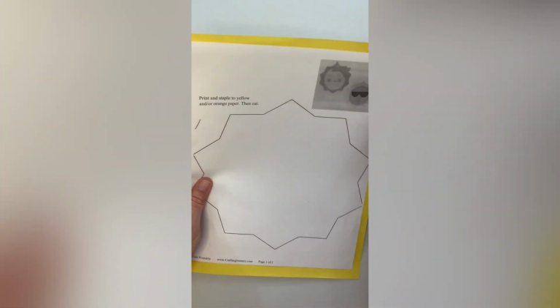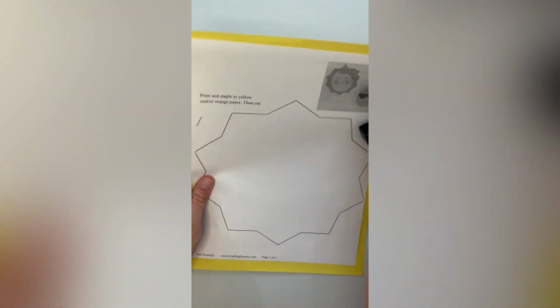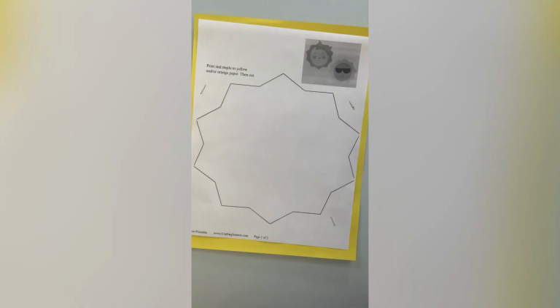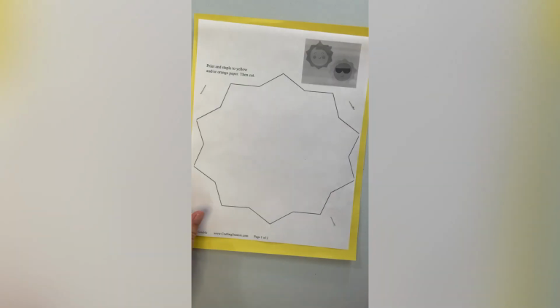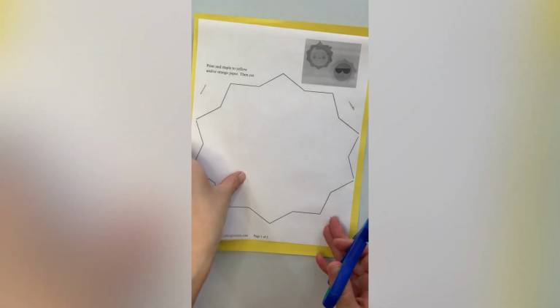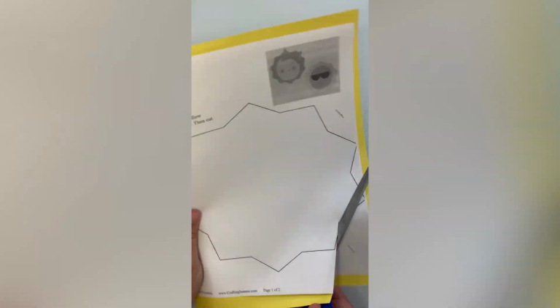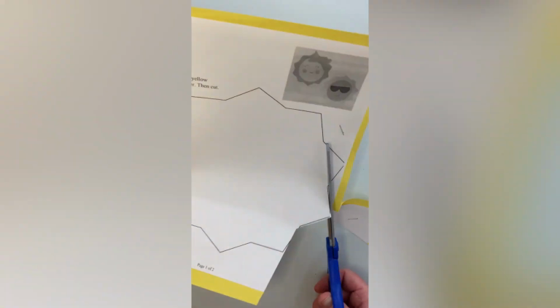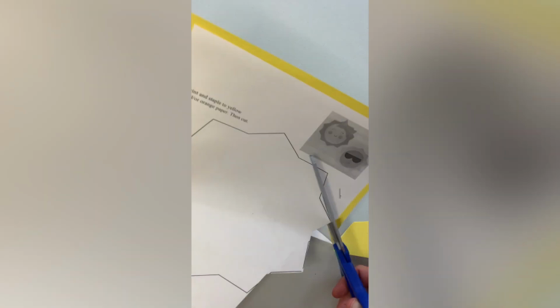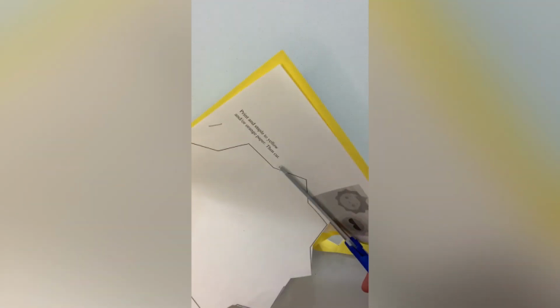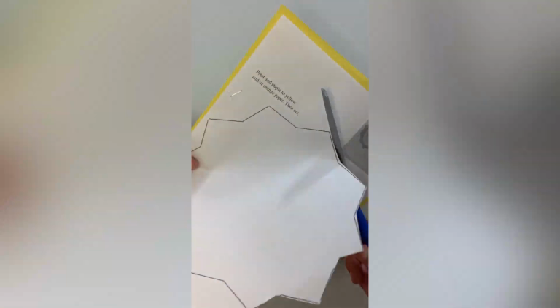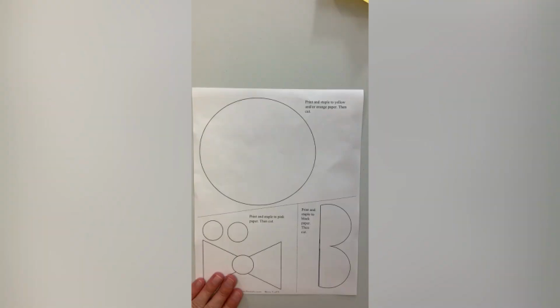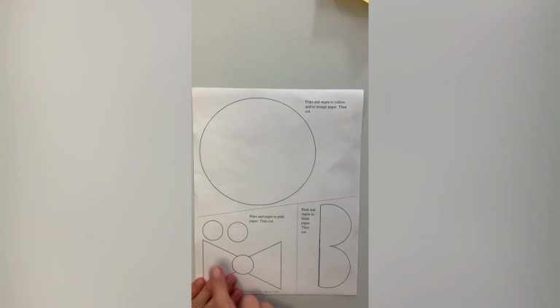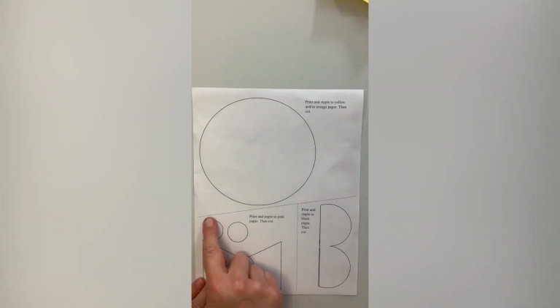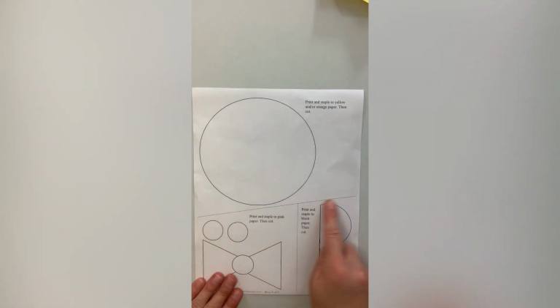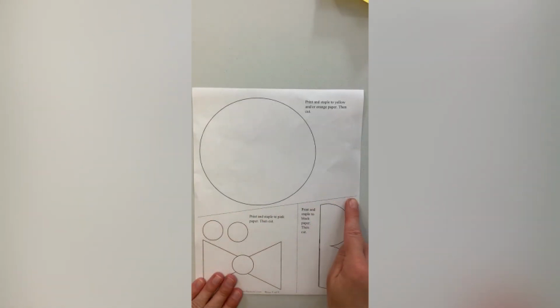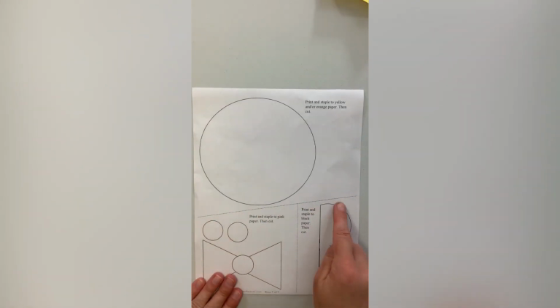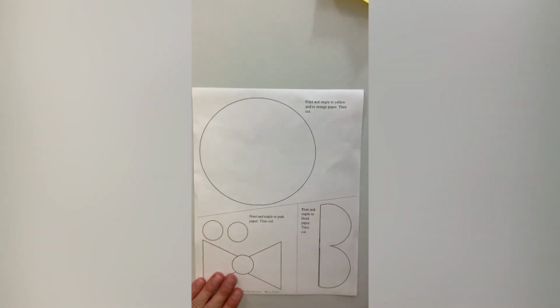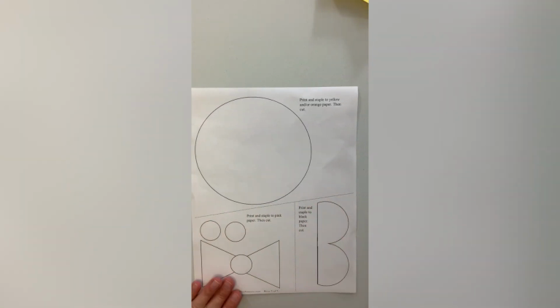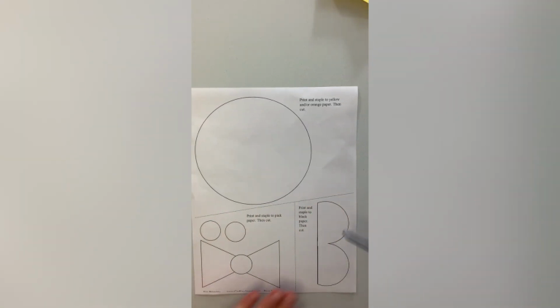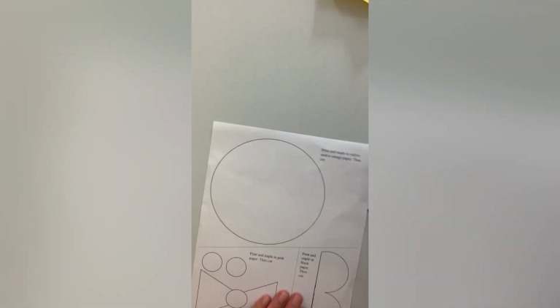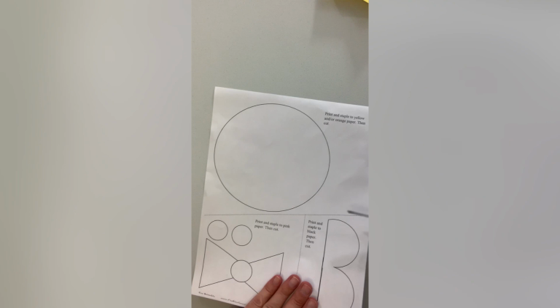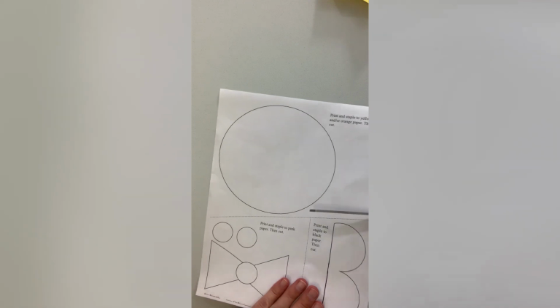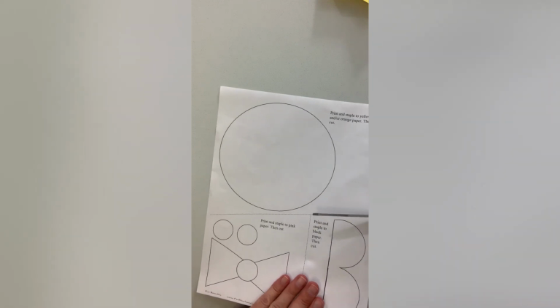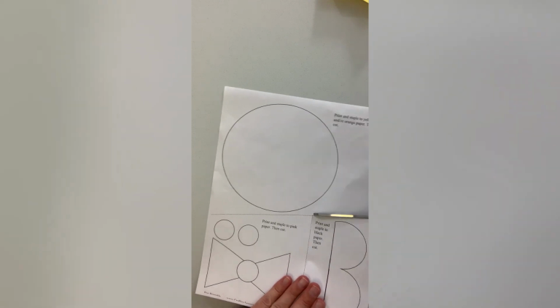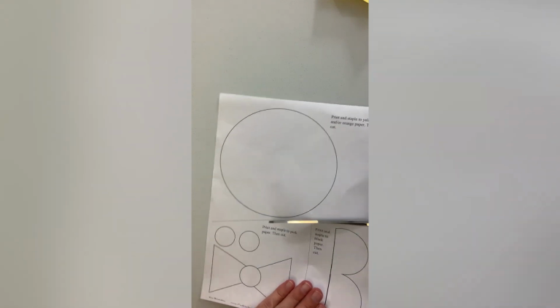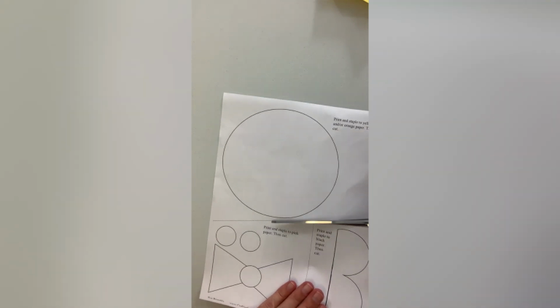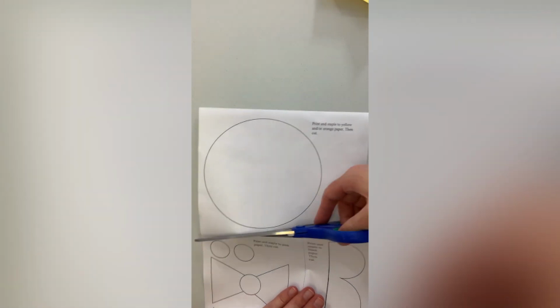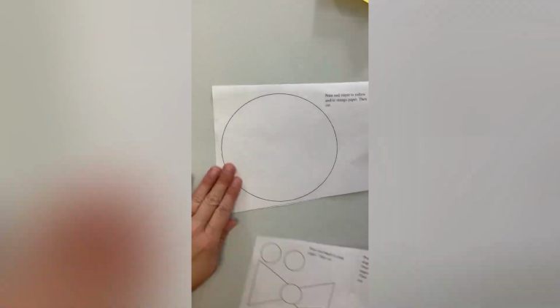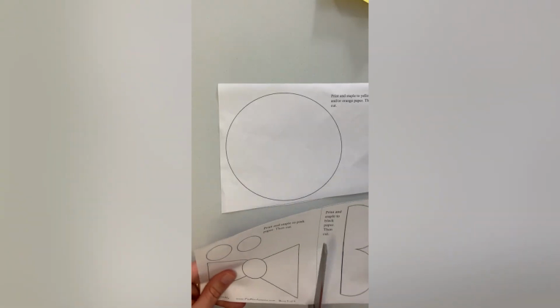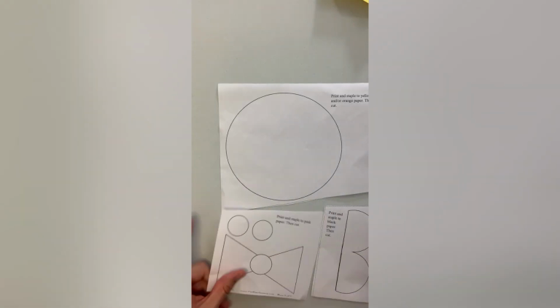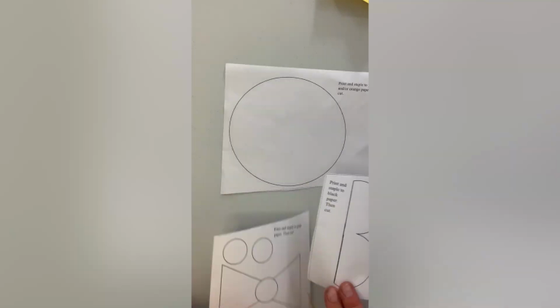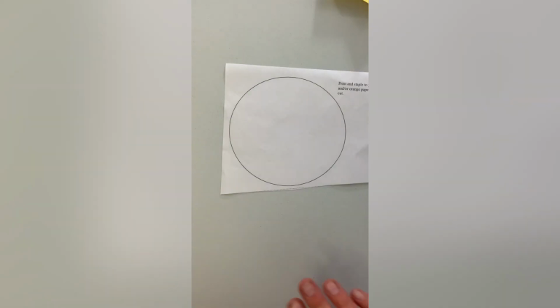You know what to do — staple that template to the paper and then cut it out. Whenever you see a dotted line, that's where you want to cut the template pieces apart. I'm going to use the circle first, so we'll save these for later.